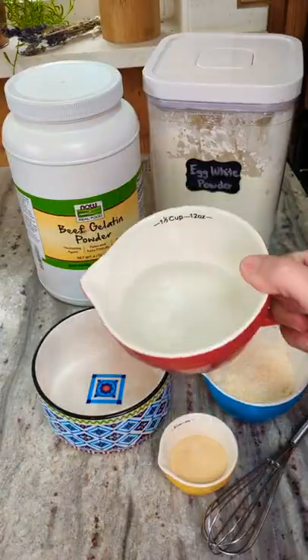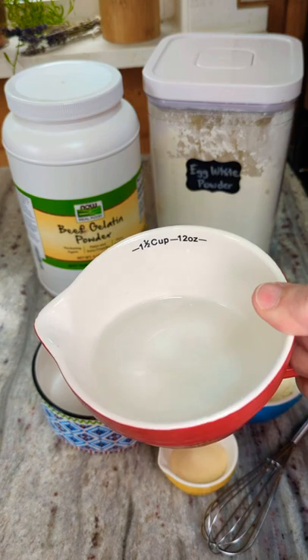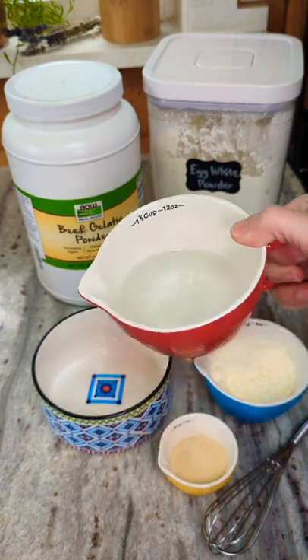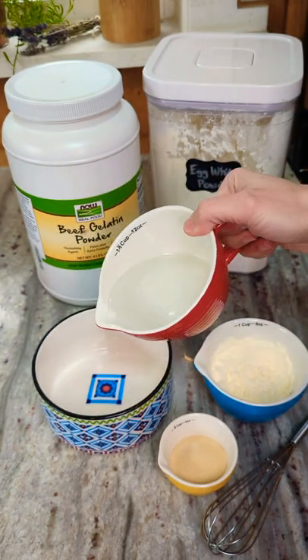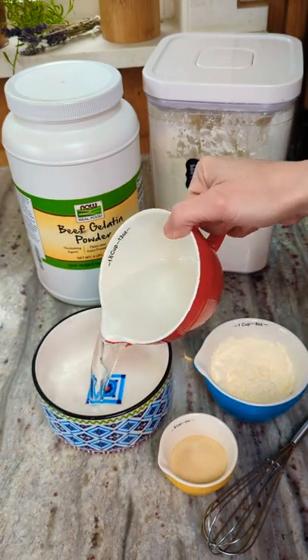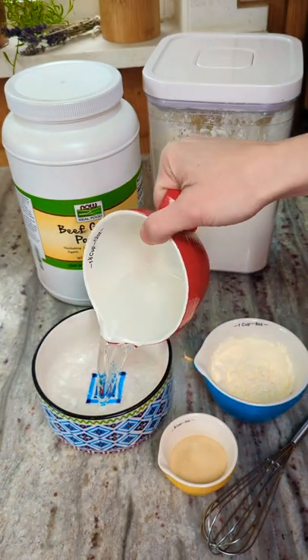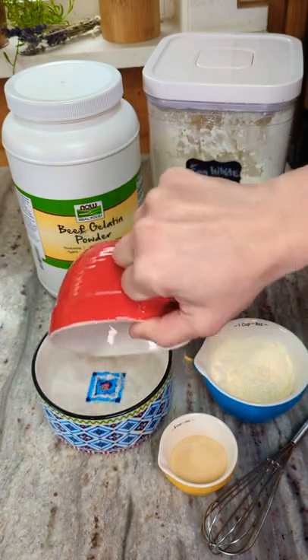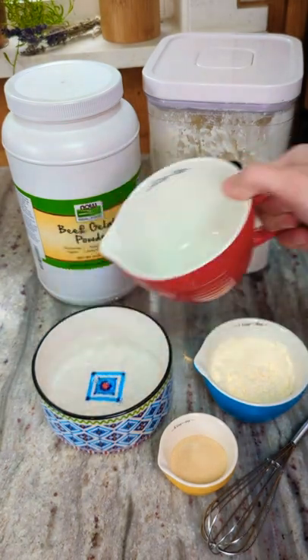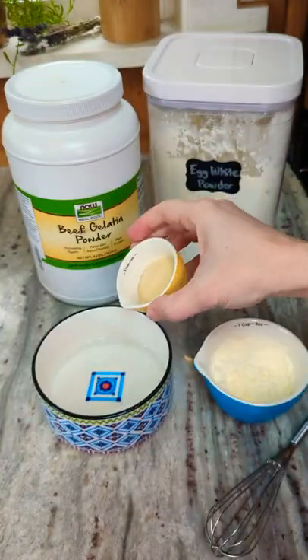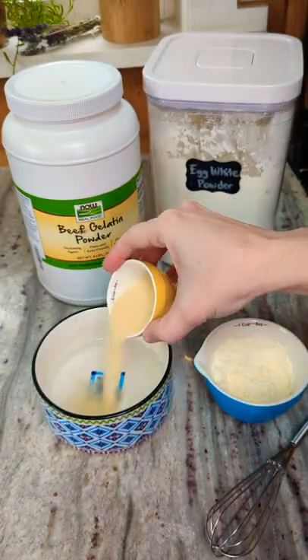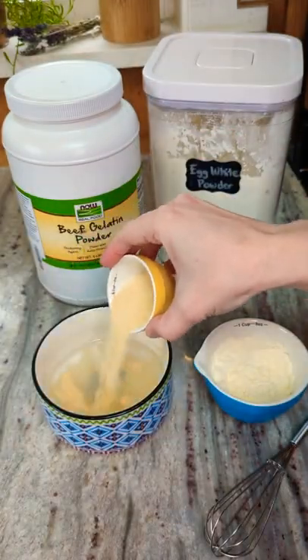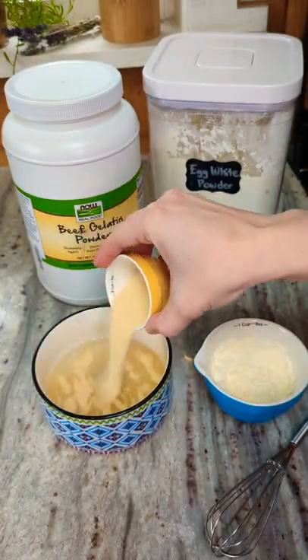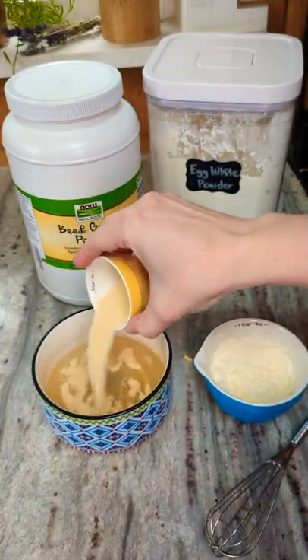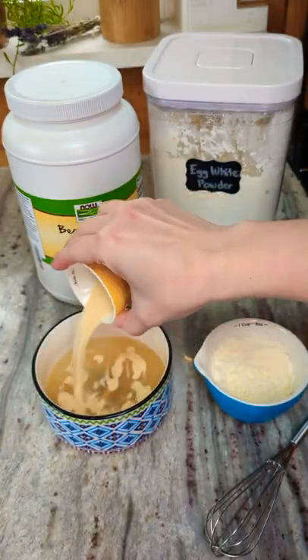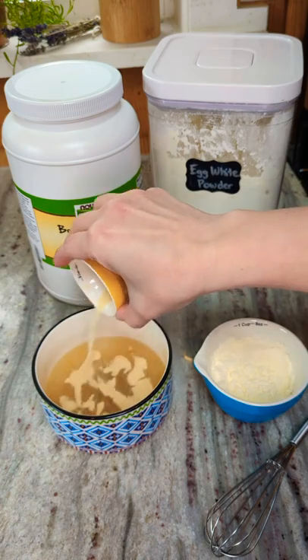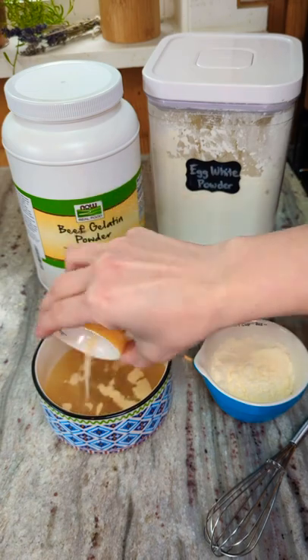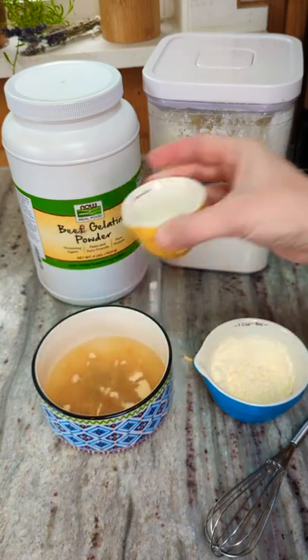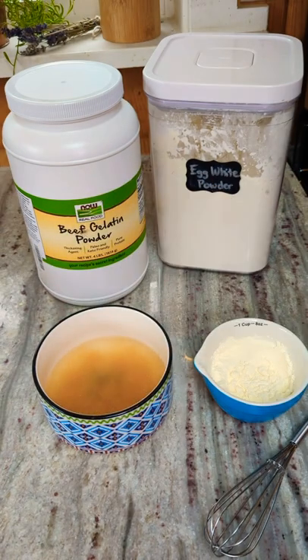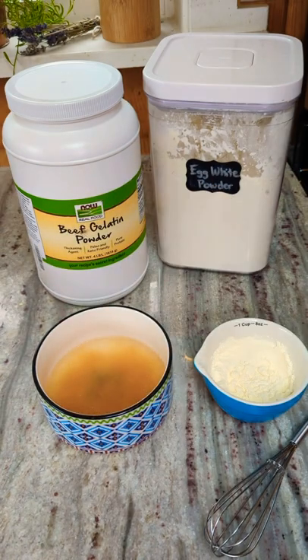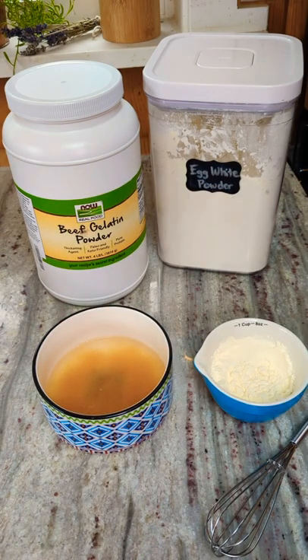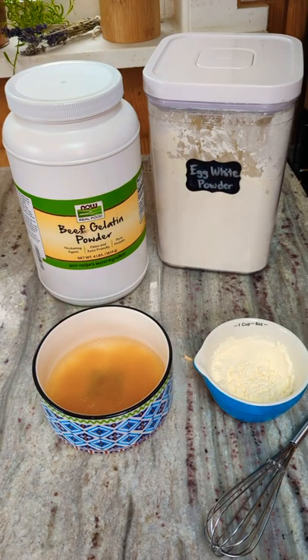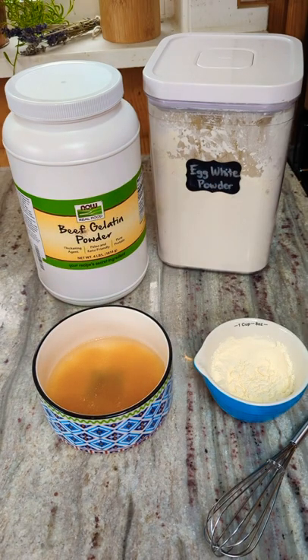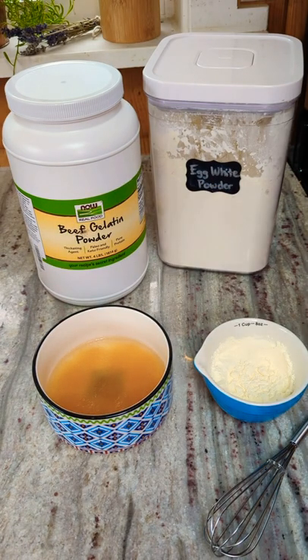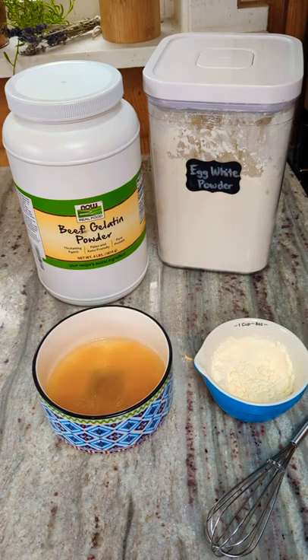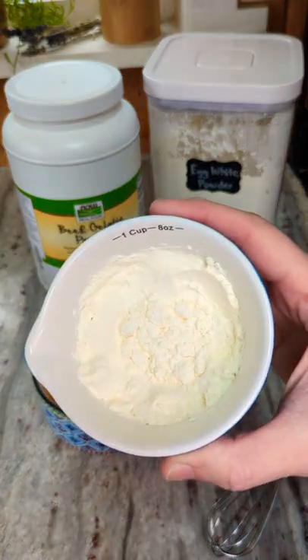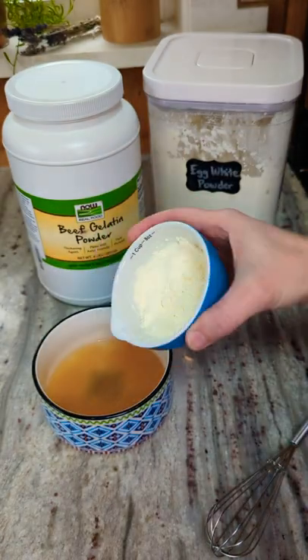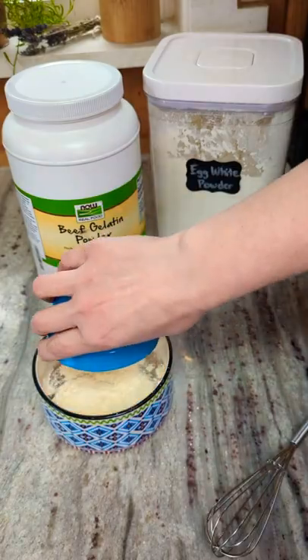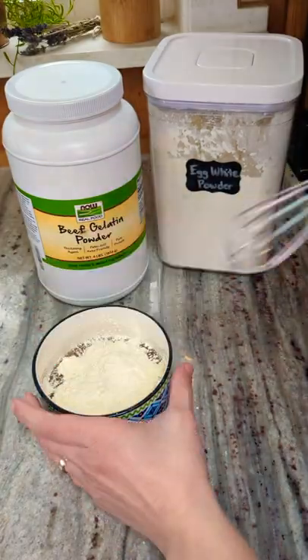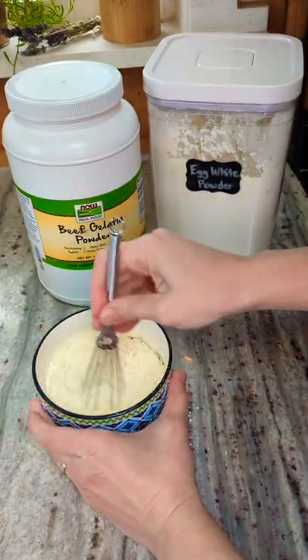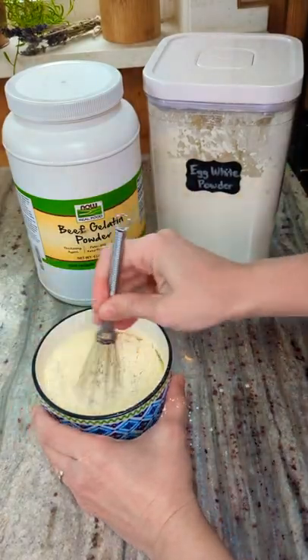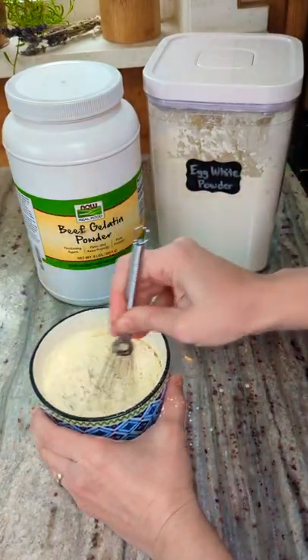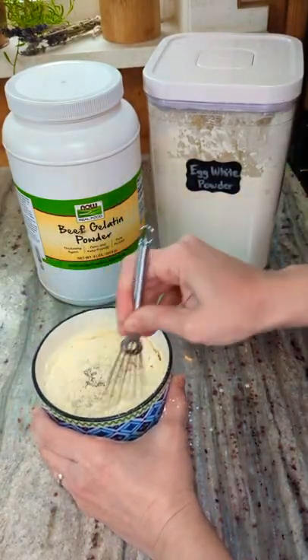First, add one half cup plus two tablespoons of water to a bowl. Sprinkle the top with two tablespoons of unflavored gelatin. Allow to sit for about 60 seconds to let the gelatin bloom and absorb the water. Add in six tablespoons of egg white protein powder and whisk until smooth.